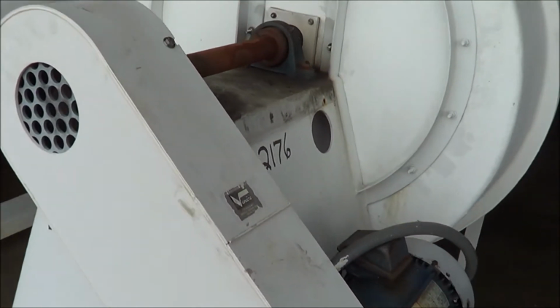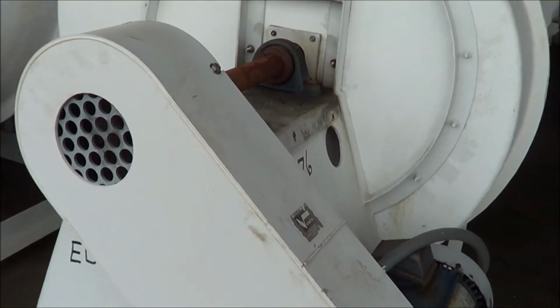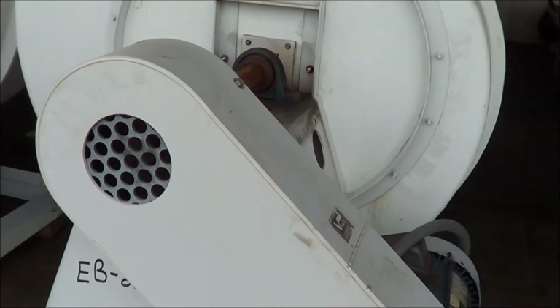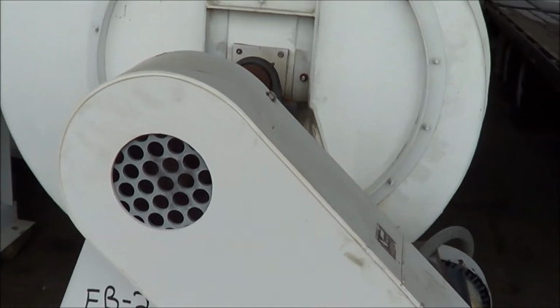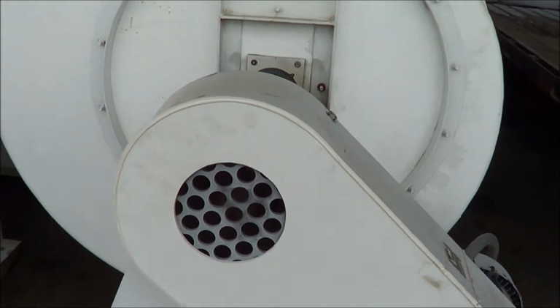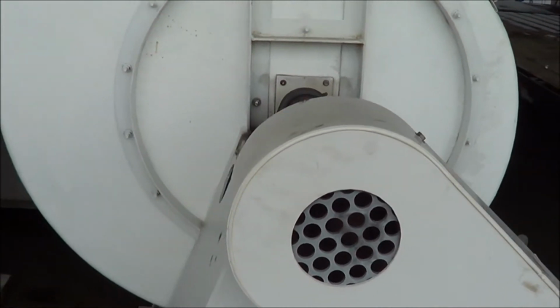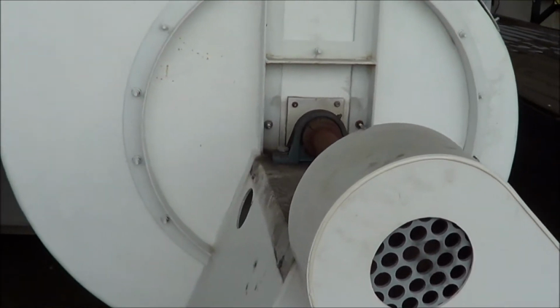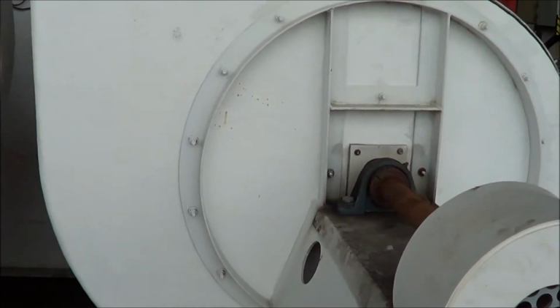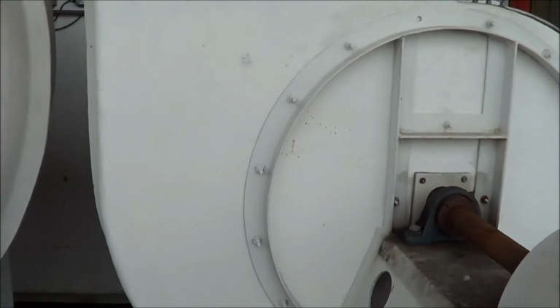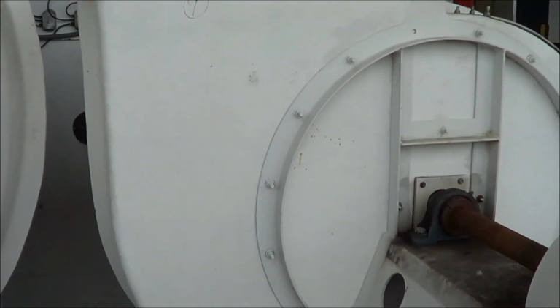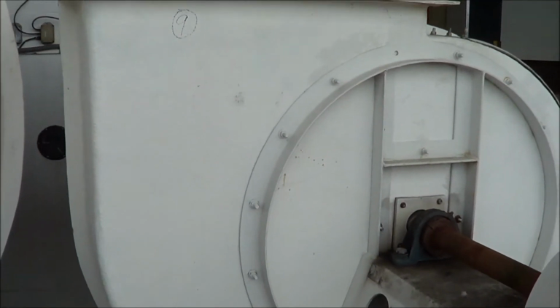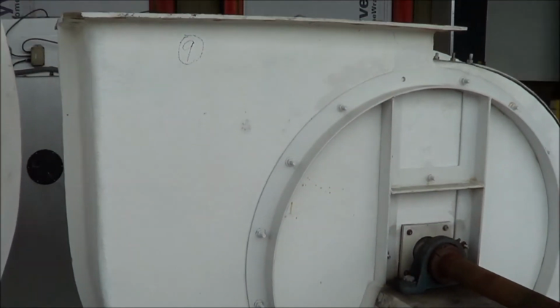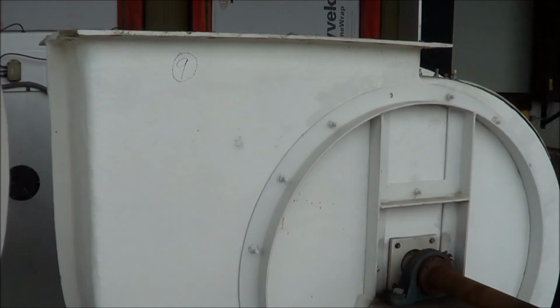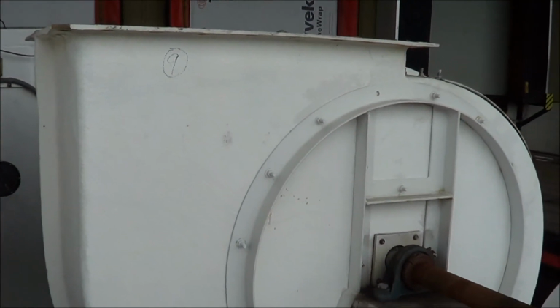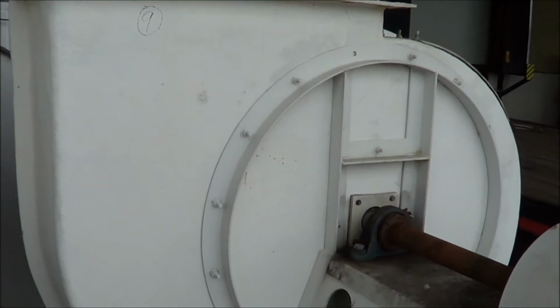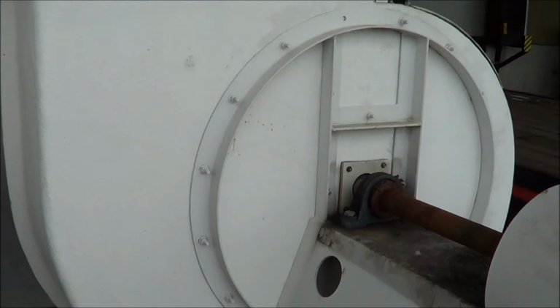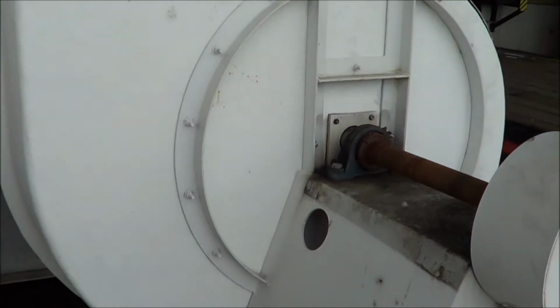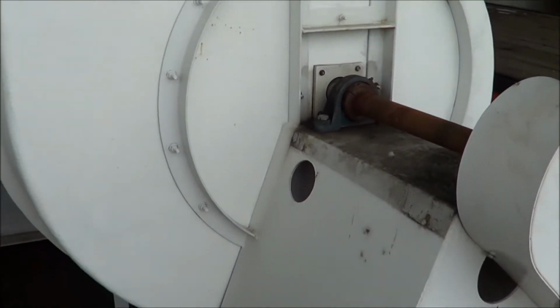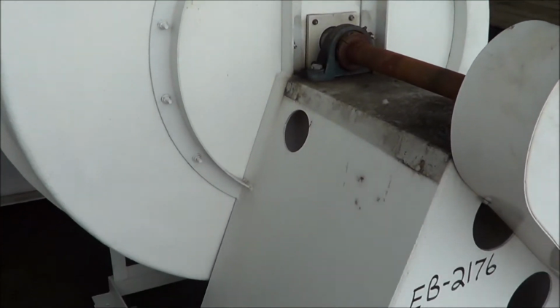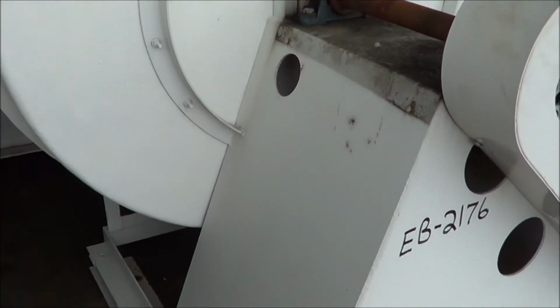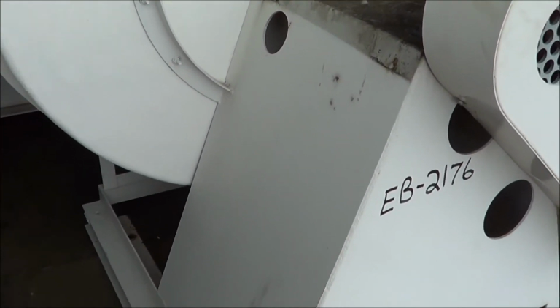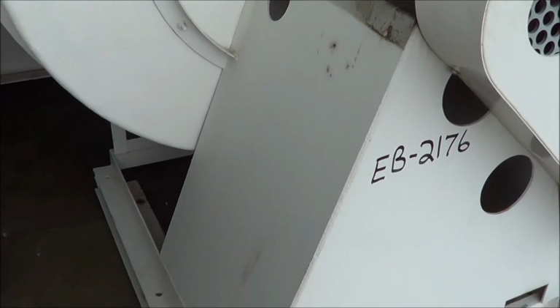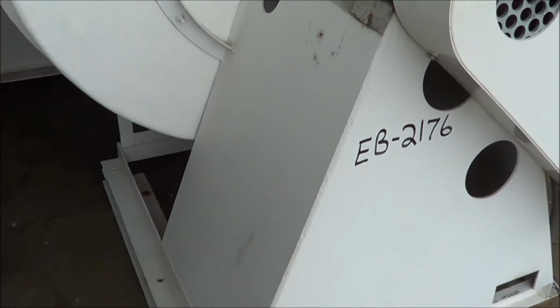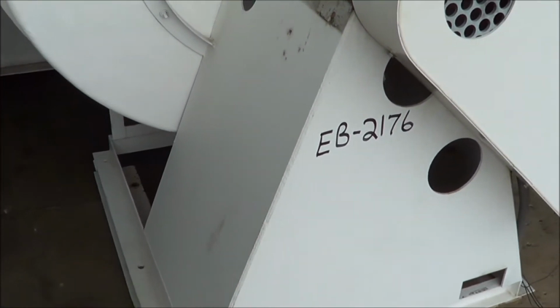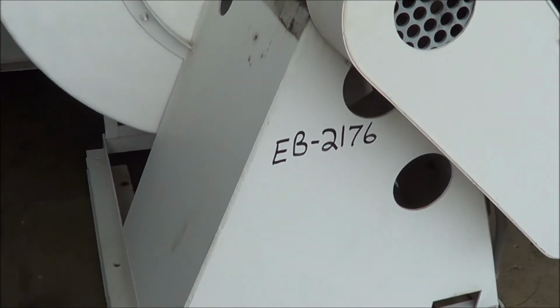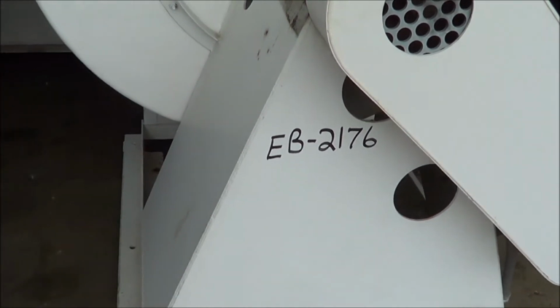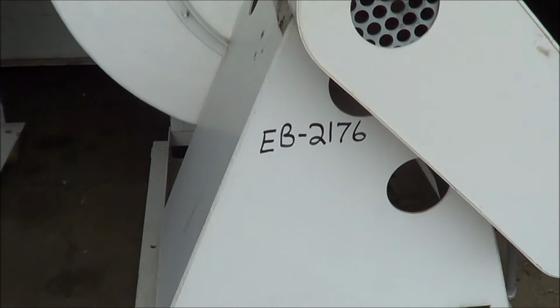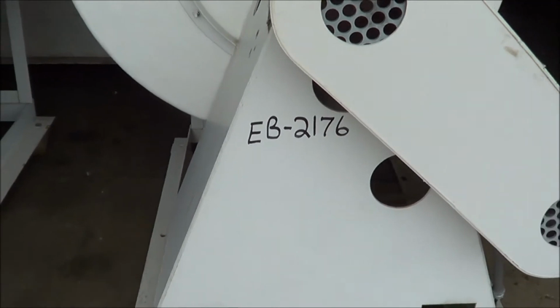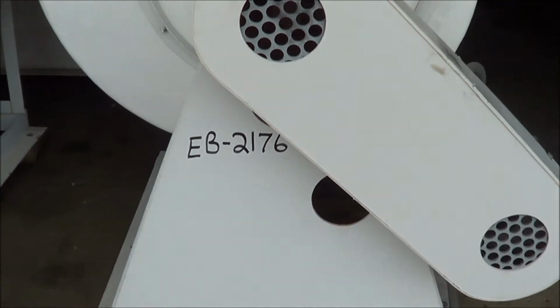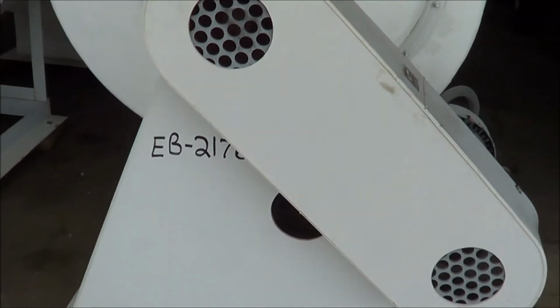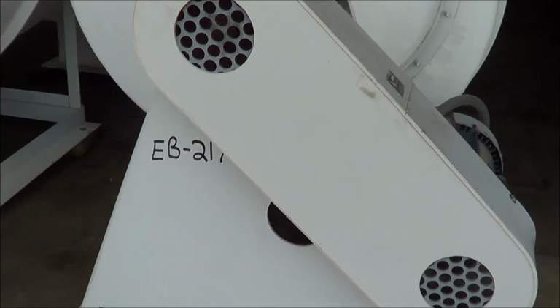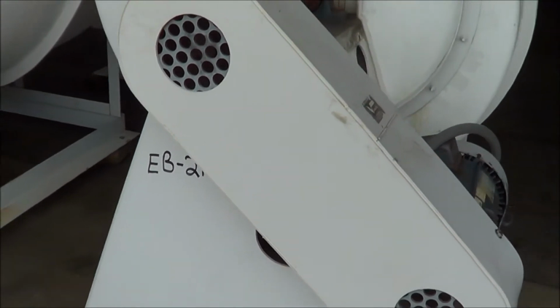It's a 208/234/460 volt unit. Overall dimensions are 65 inches long, 60 inches wide, 66 inches high. Weight is 1575 pounds.